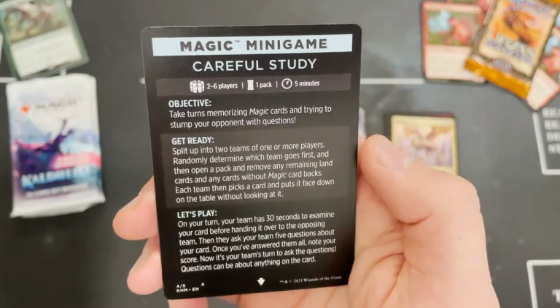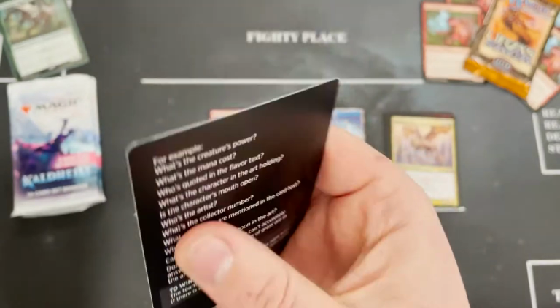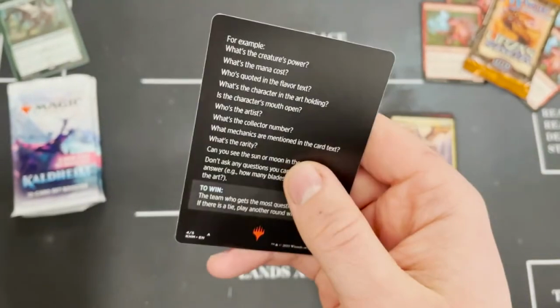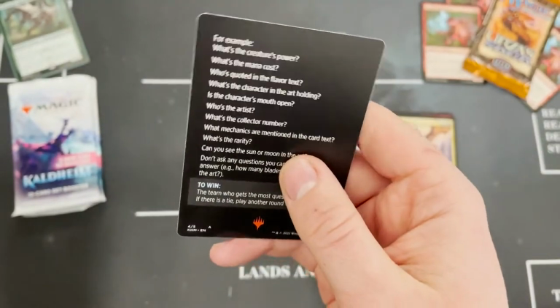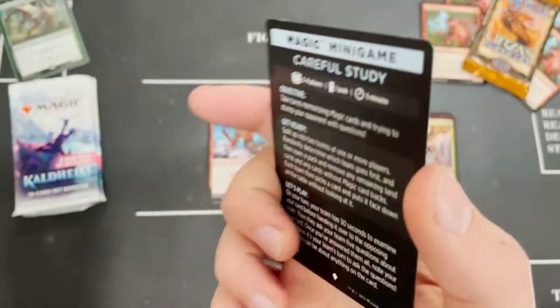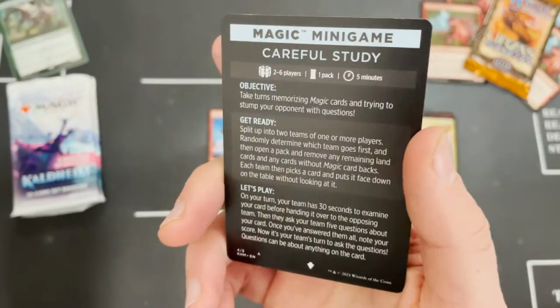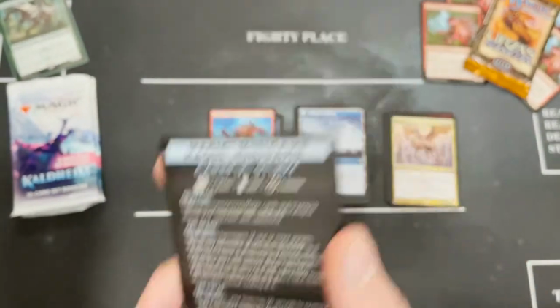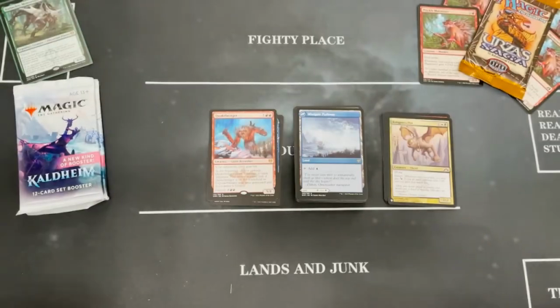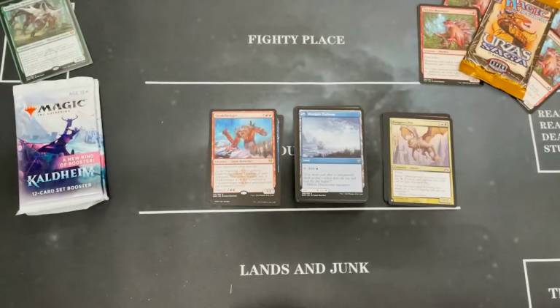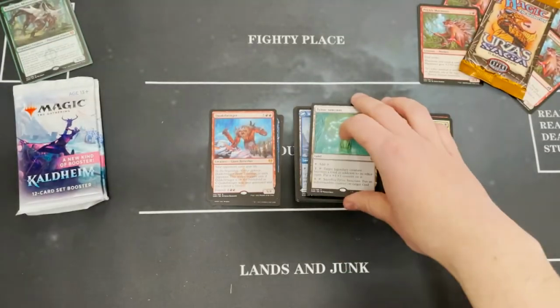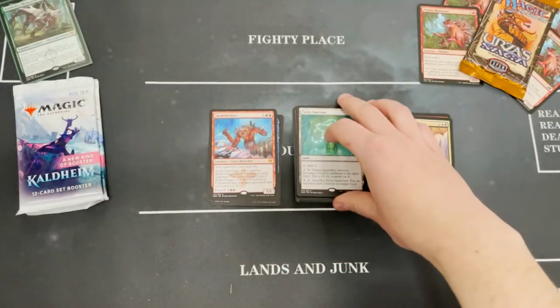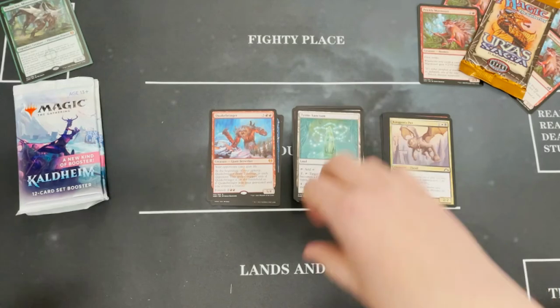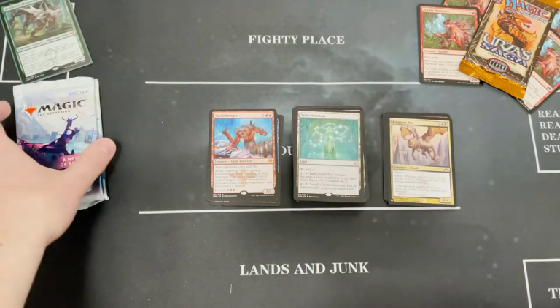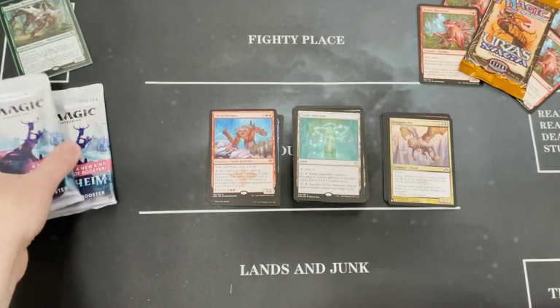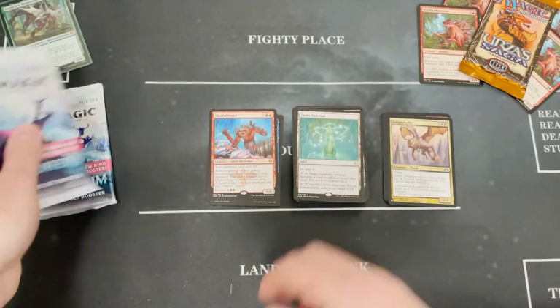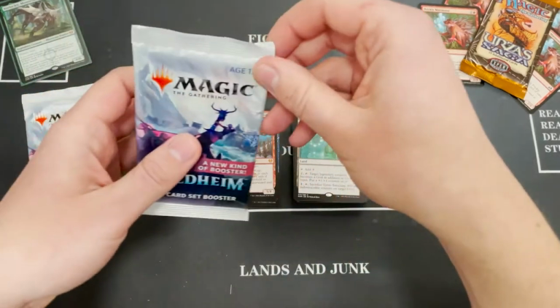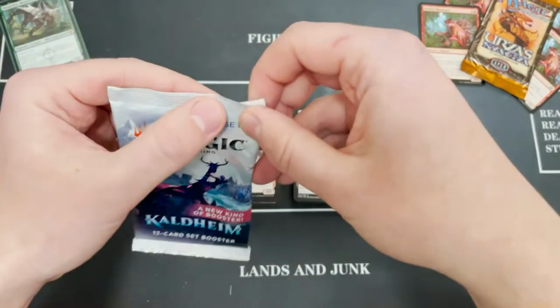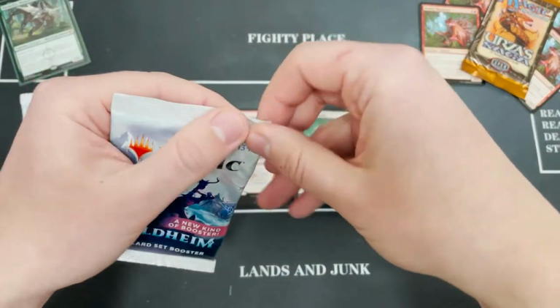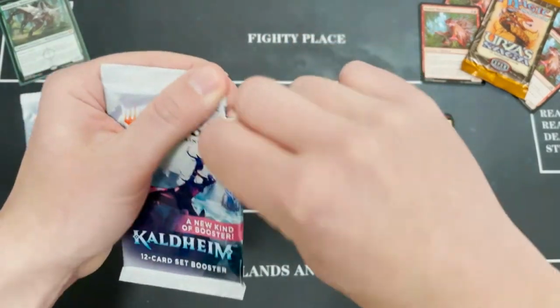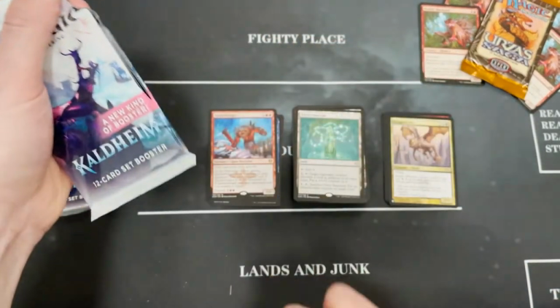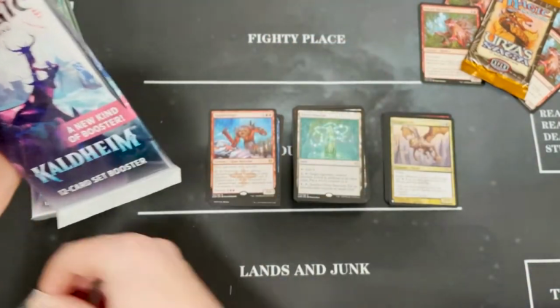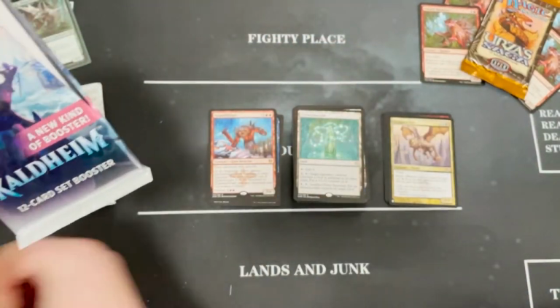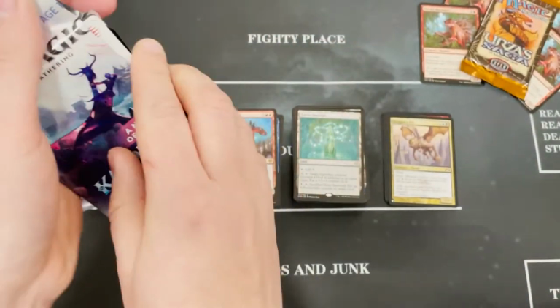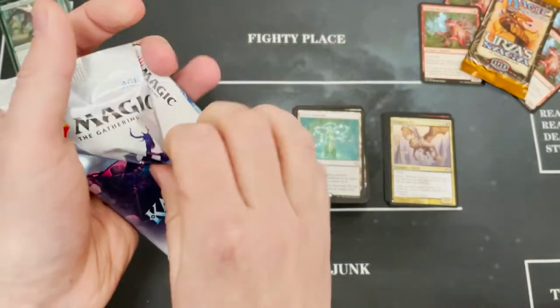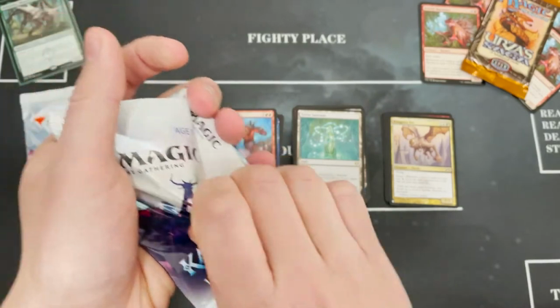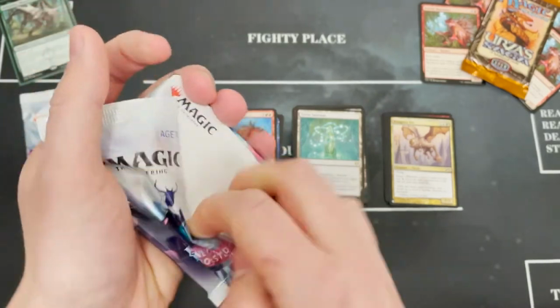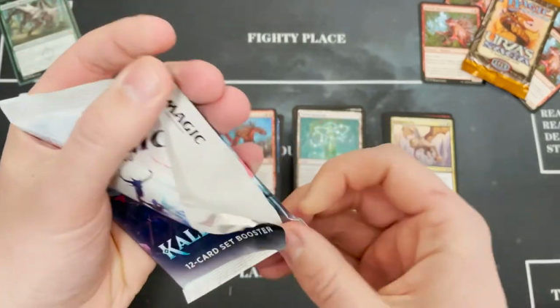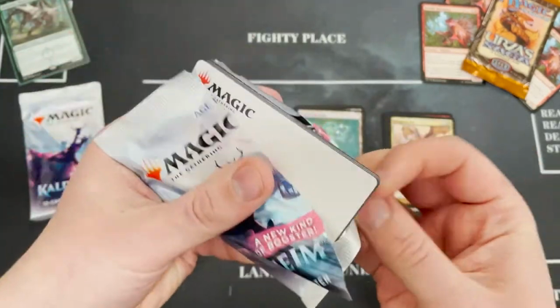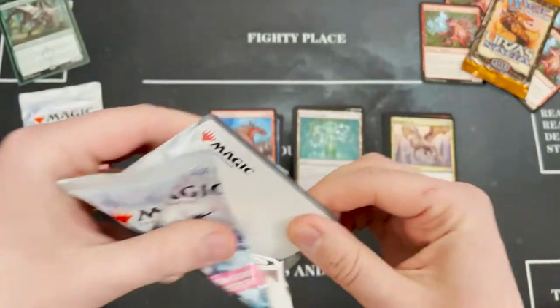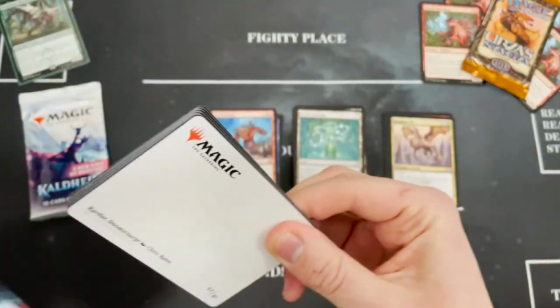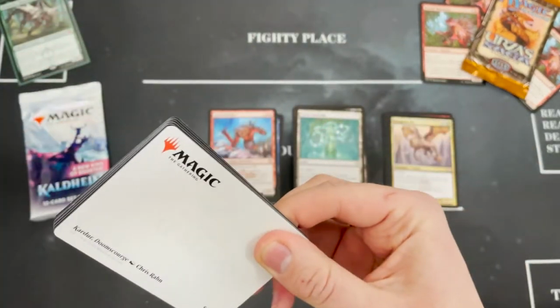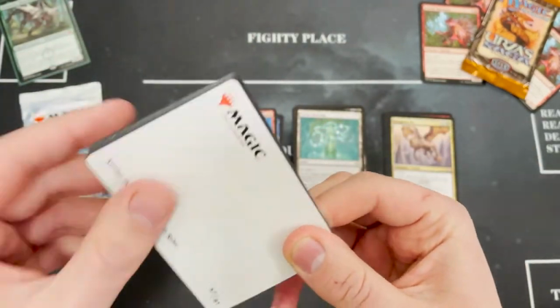Giant Ox — Meme Master Steve loves his thick oxes. Careful Study — that Magic mini game you're never gonna play. Two packs left — what are we gonna get? Something good maybe? Another gold signed card? No.